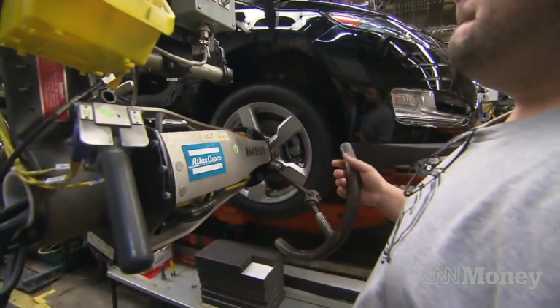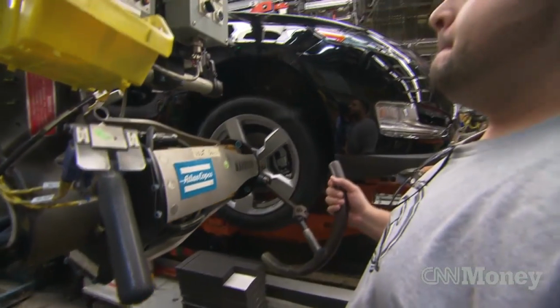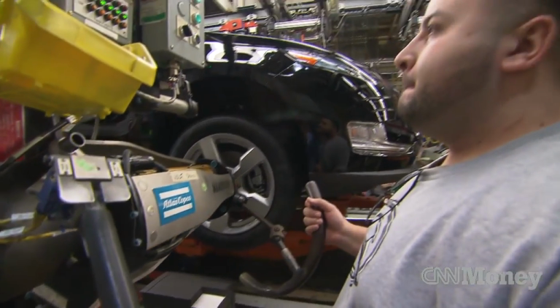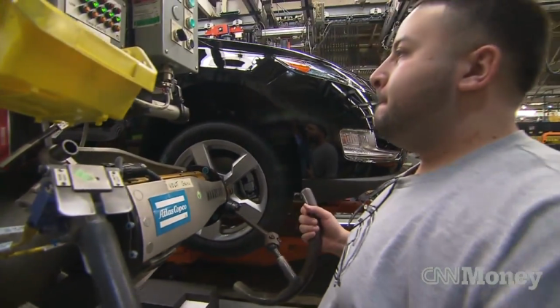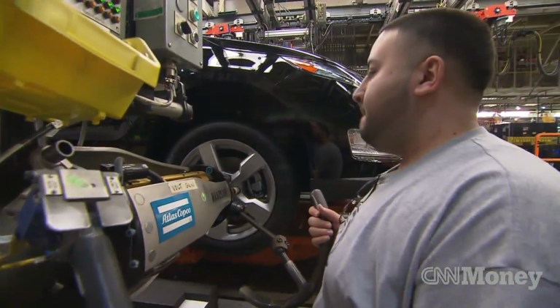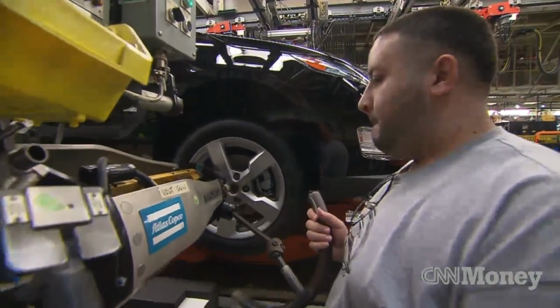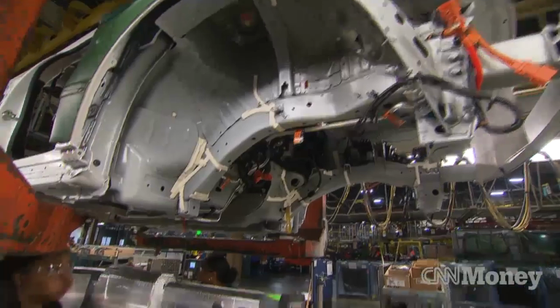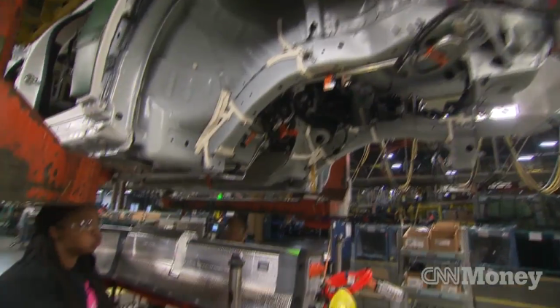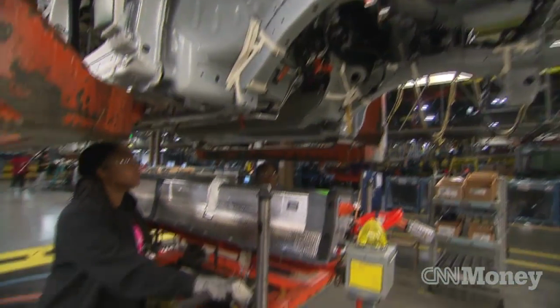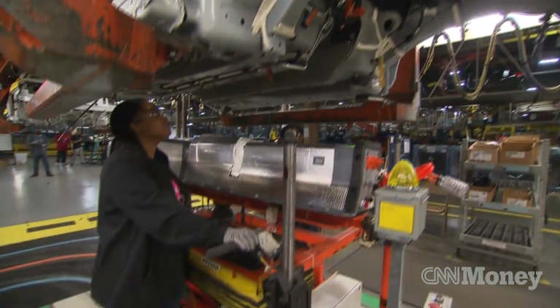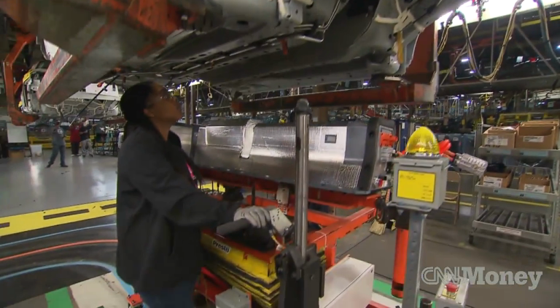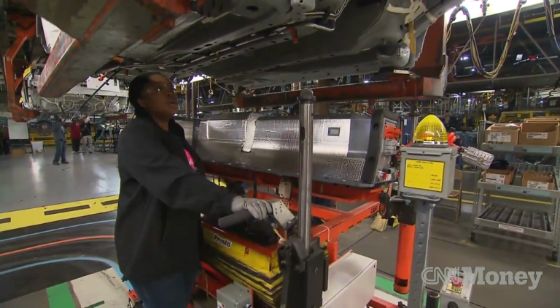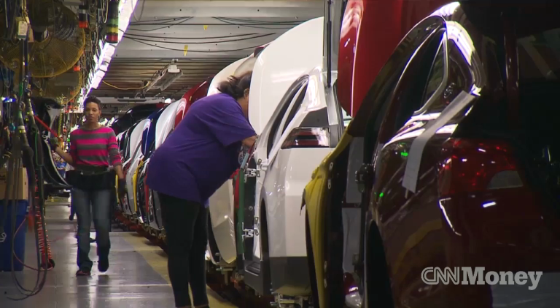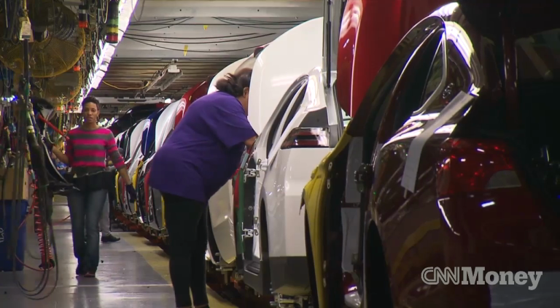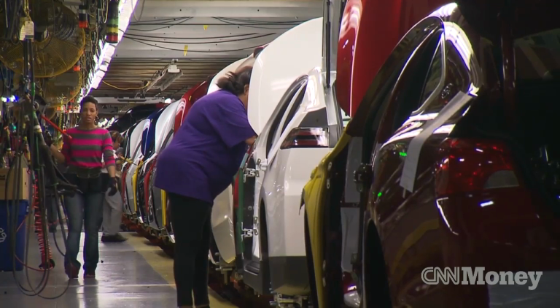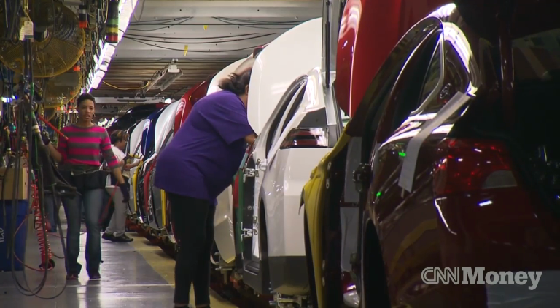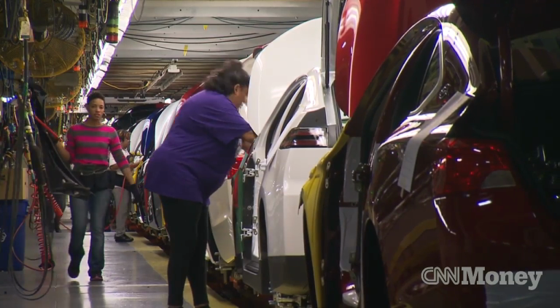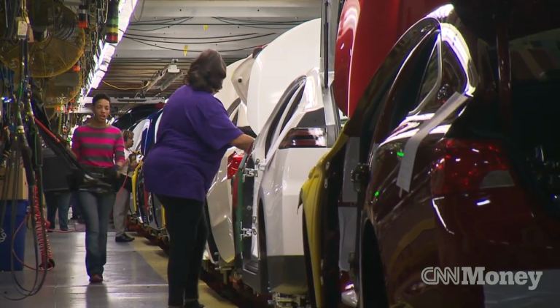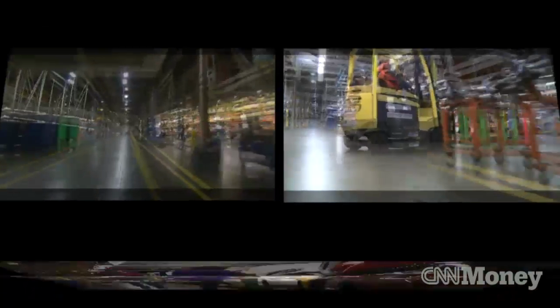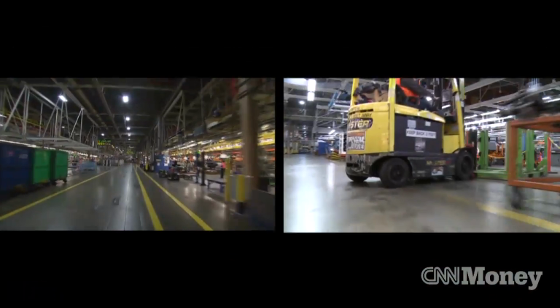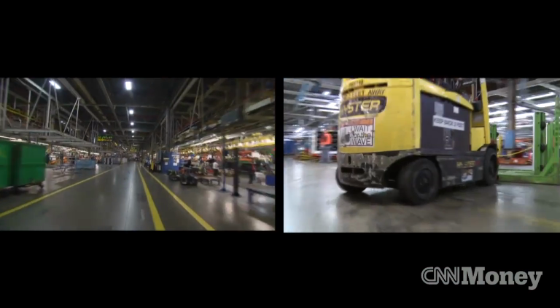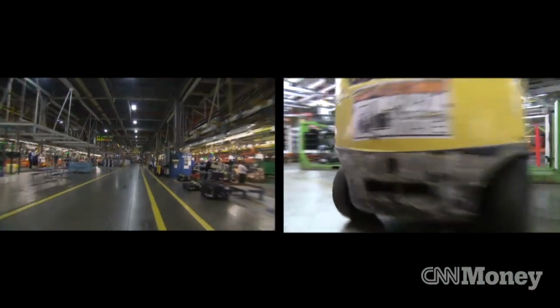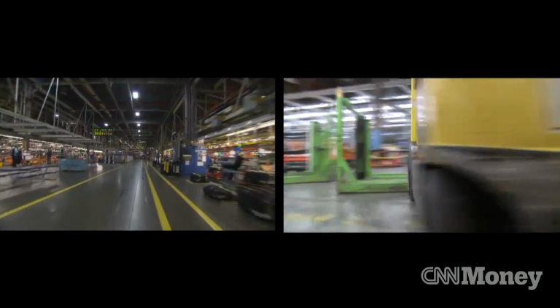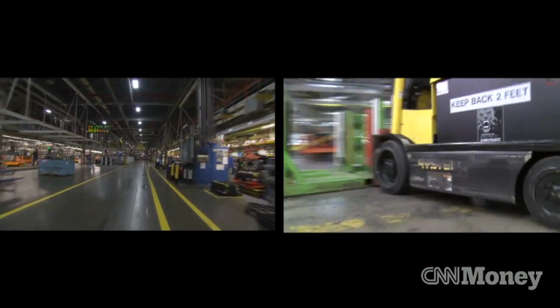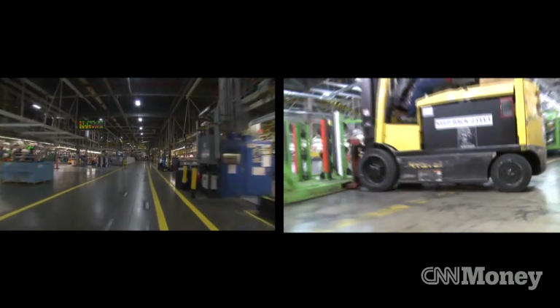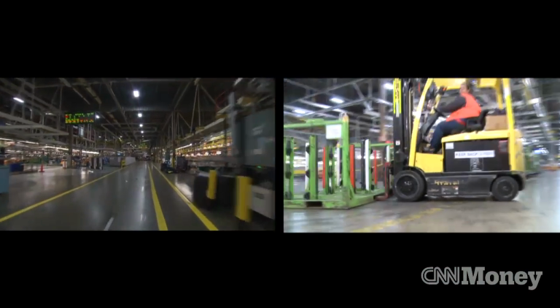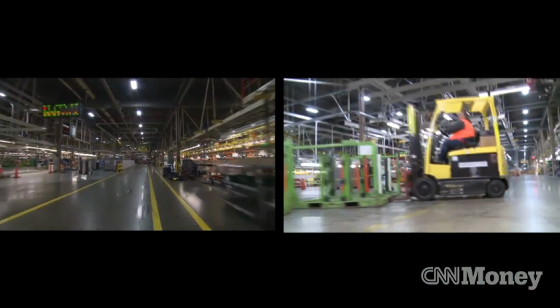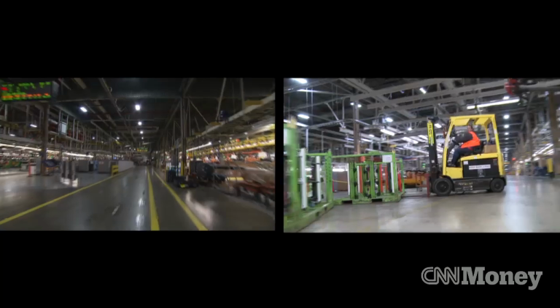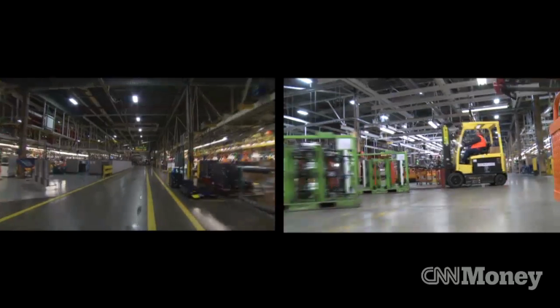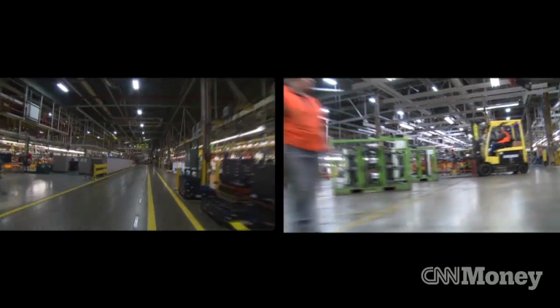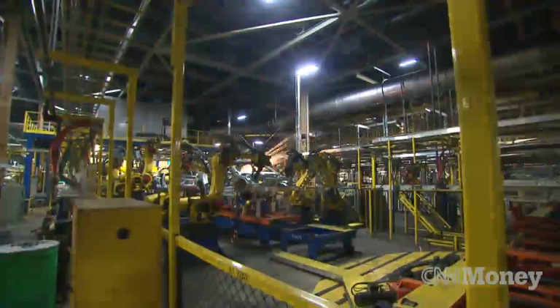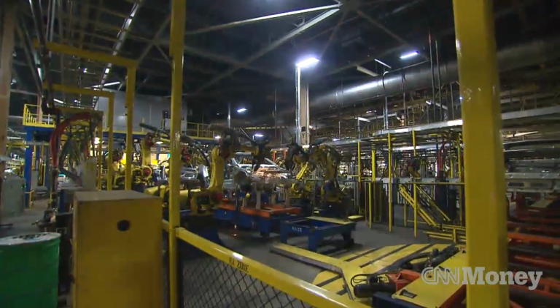There are 1,600 employees working in this 3.6 million square foot facility. Each of these cars is going to travel over 16 miles through two cities before it's even finished being built.